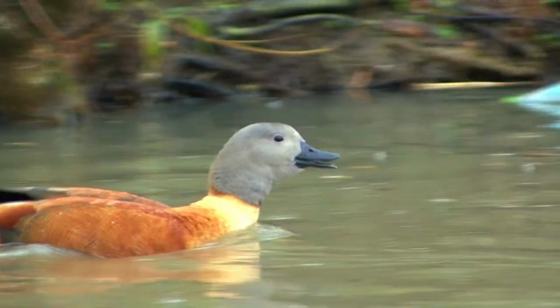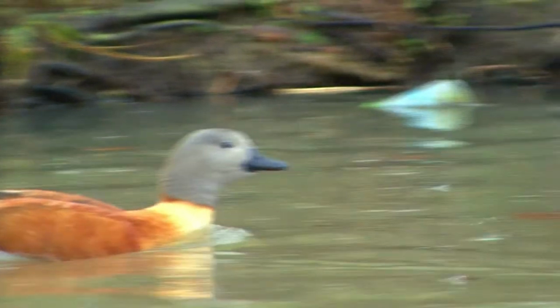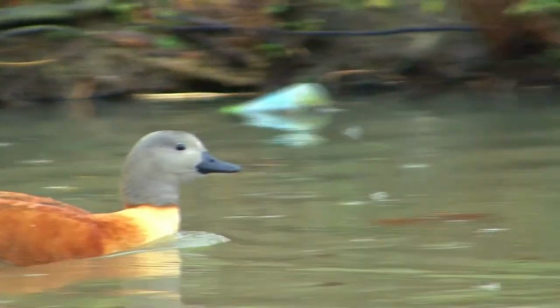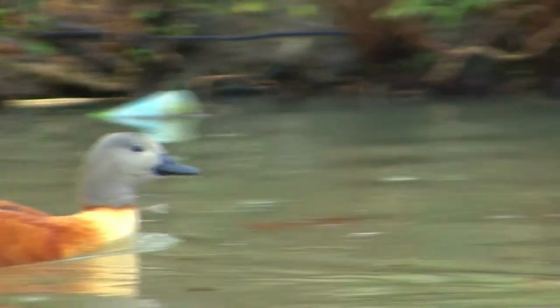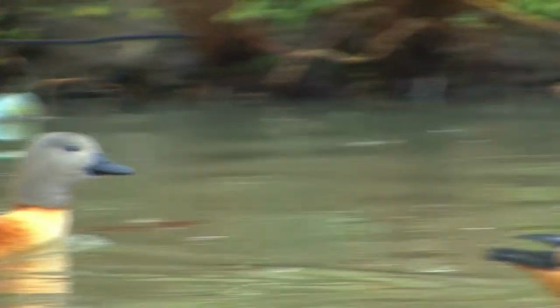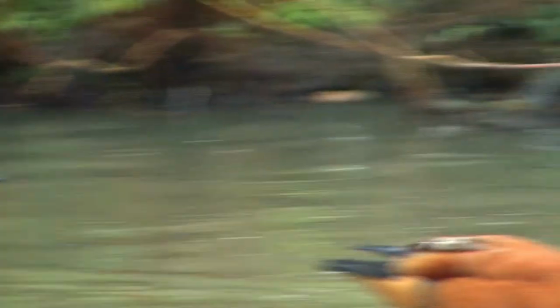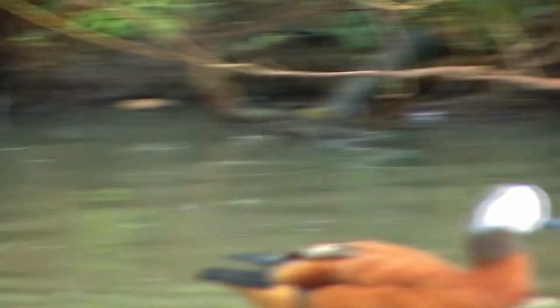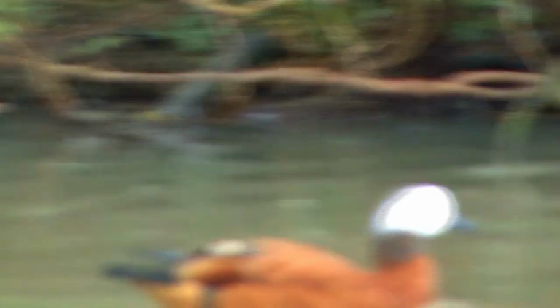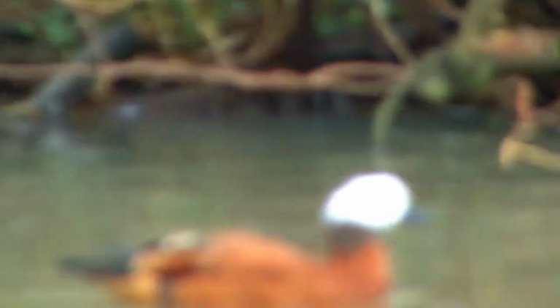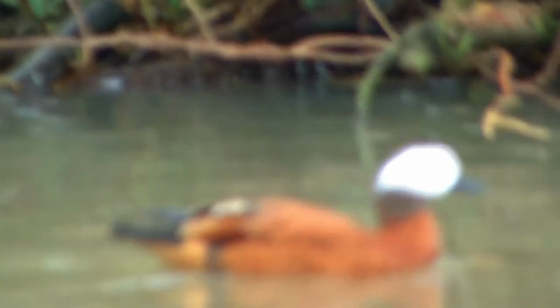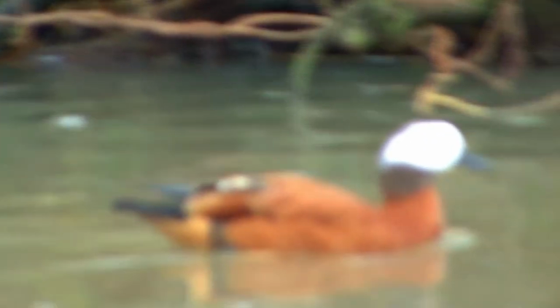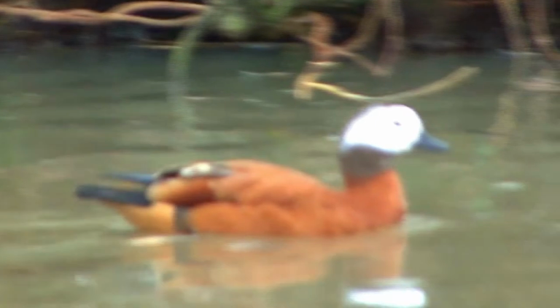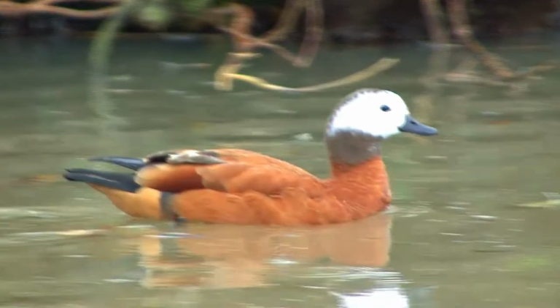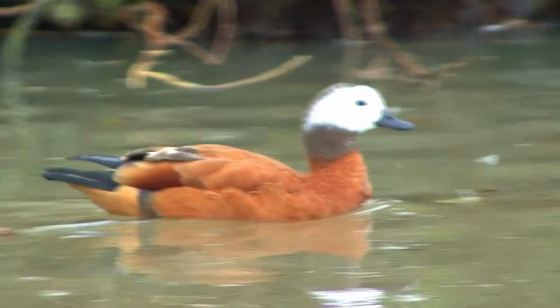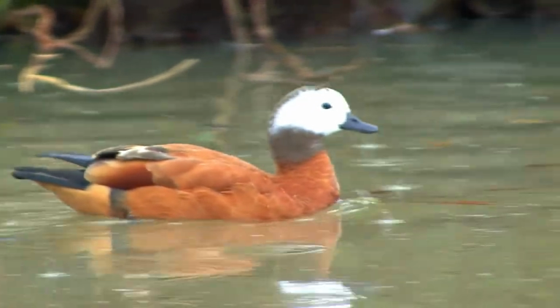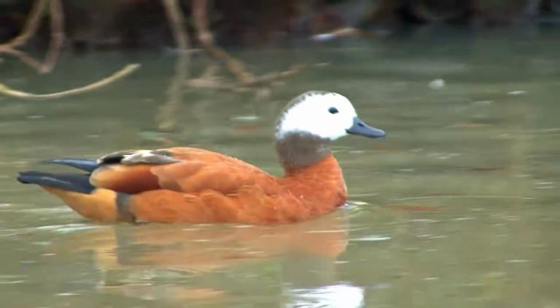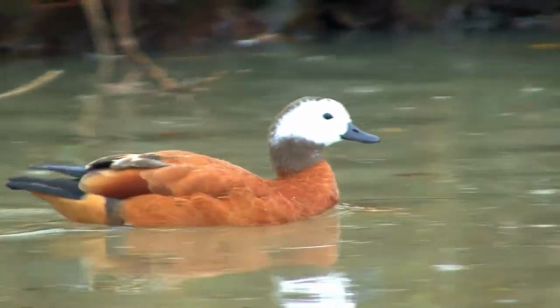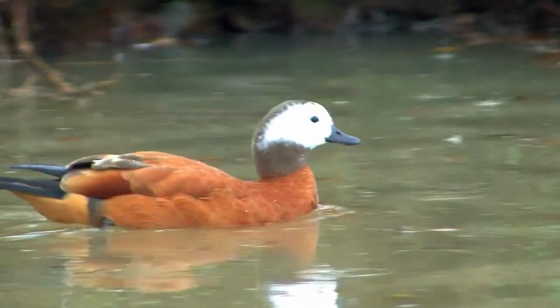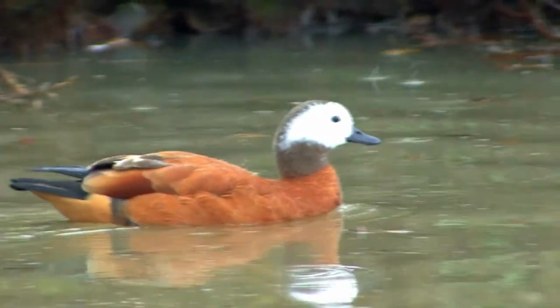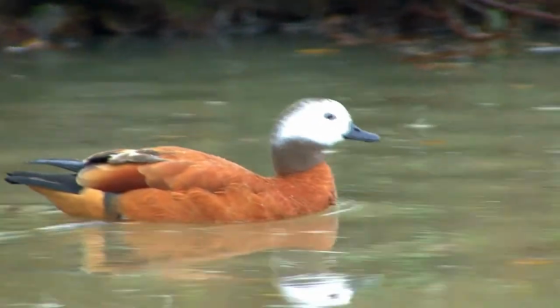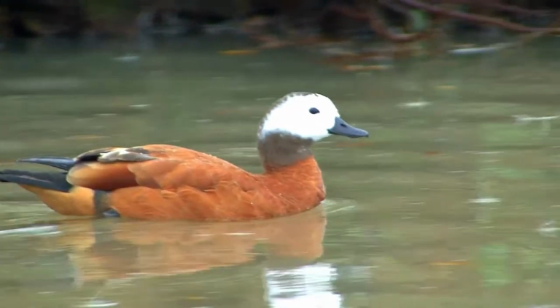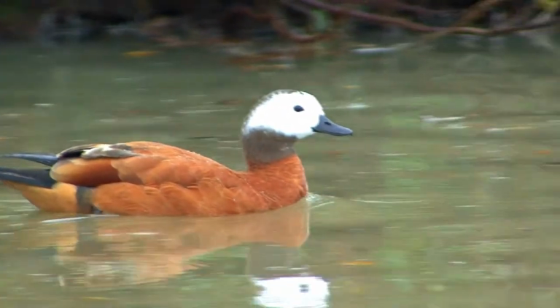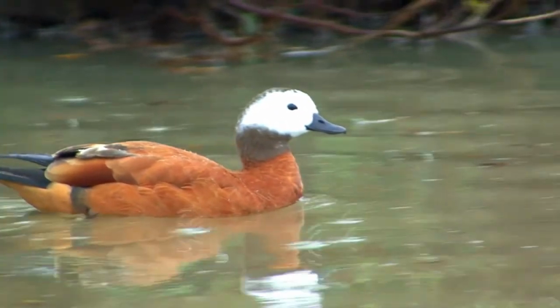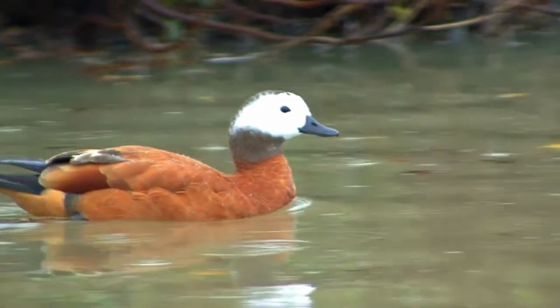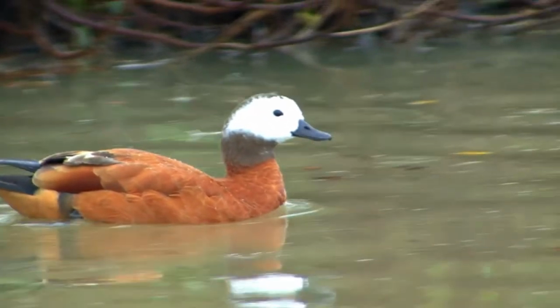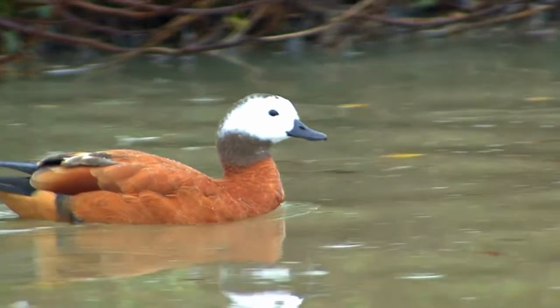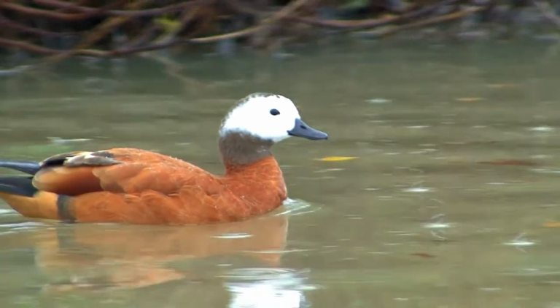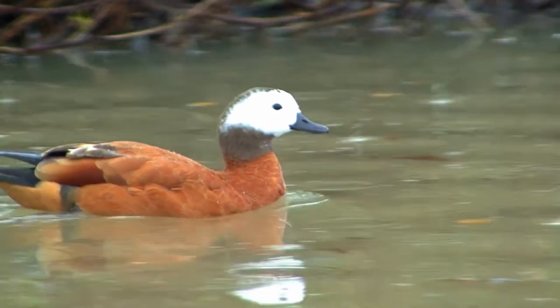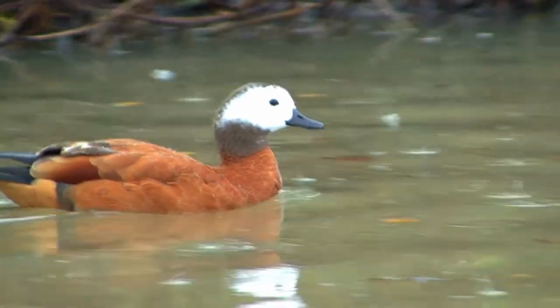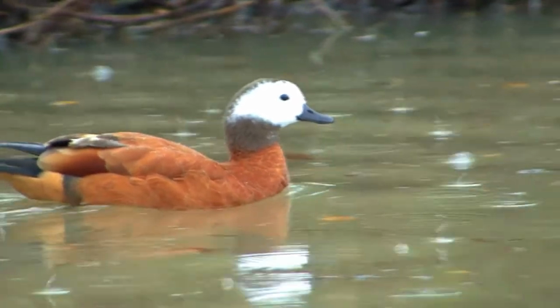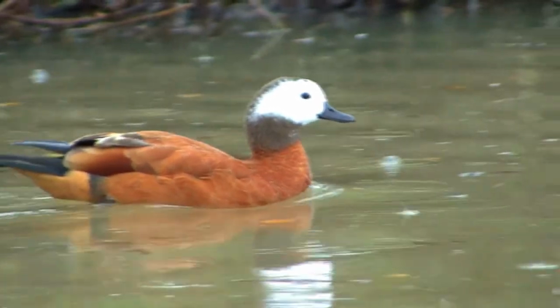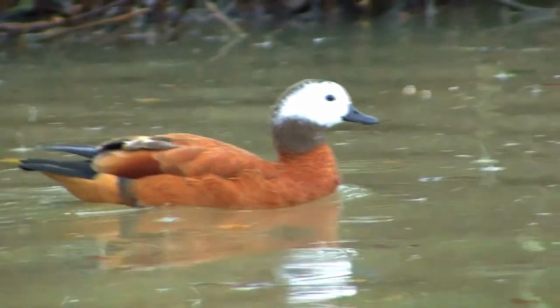Juveniles are duller in appearance, and young females lack the white on the head, excluding white eye circles. Males make a deep honk or hoop call, while the female tends to produce a louder, sharper bark.